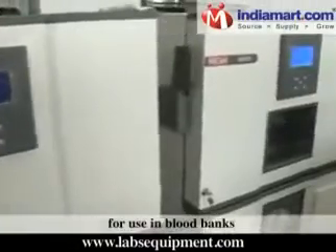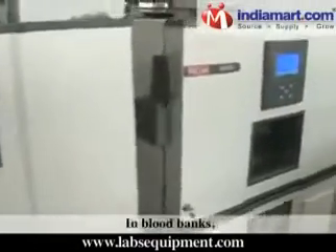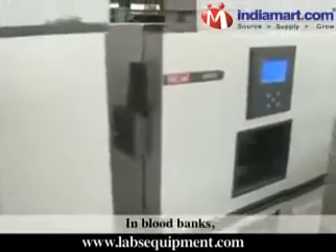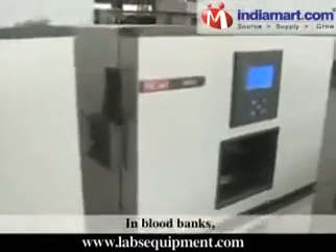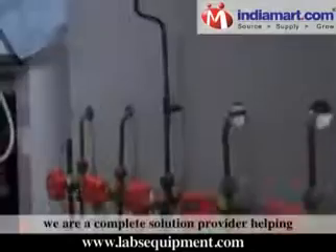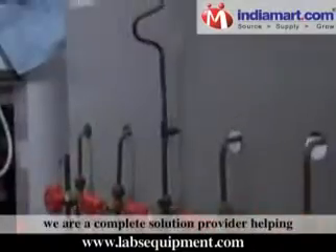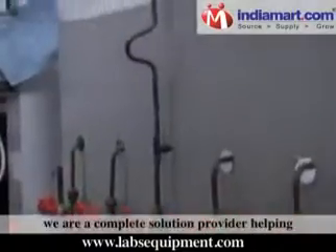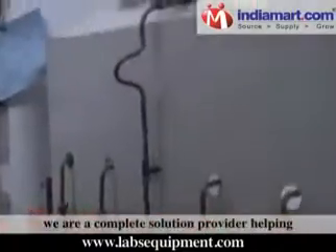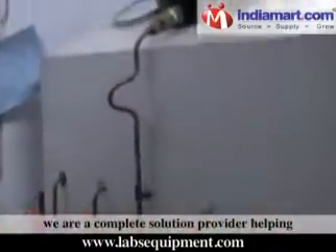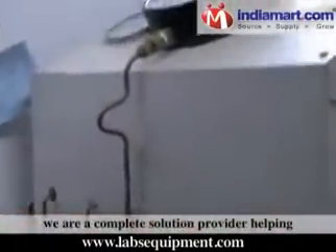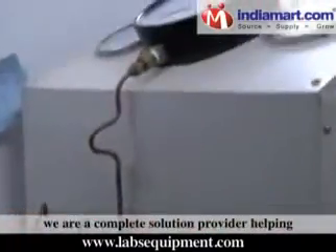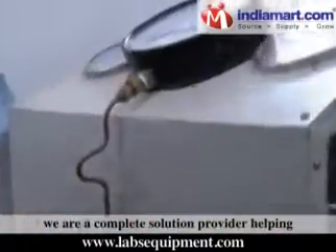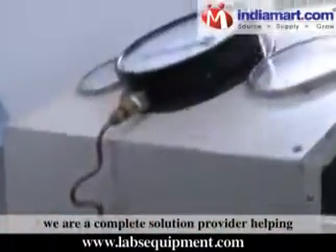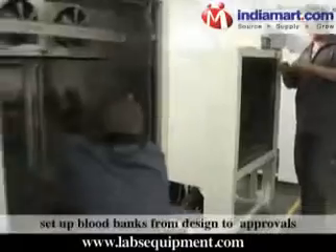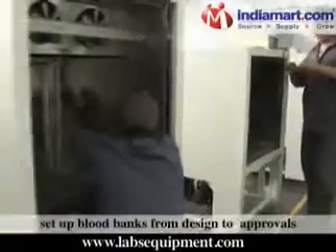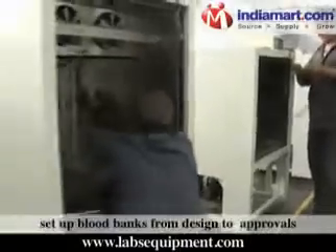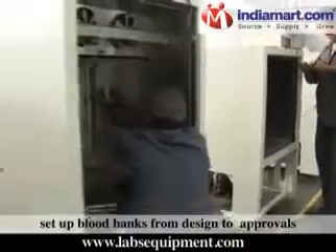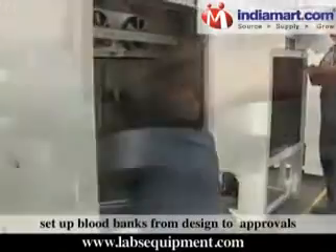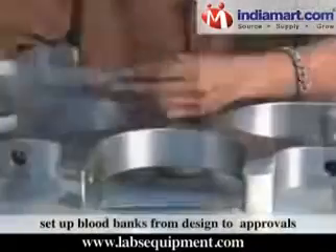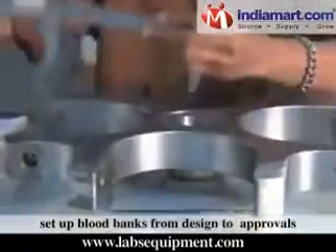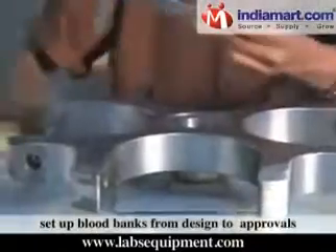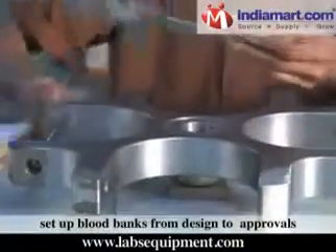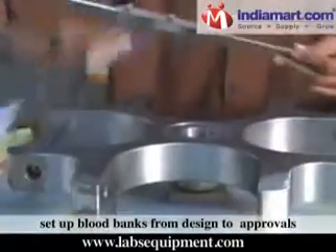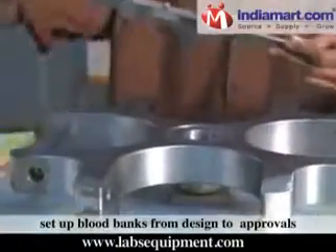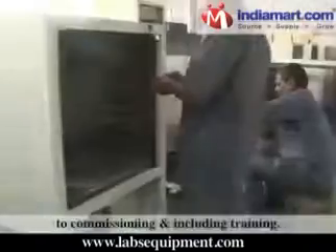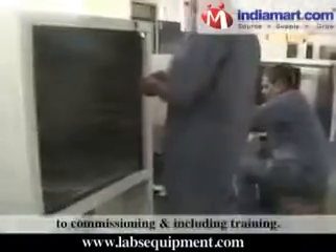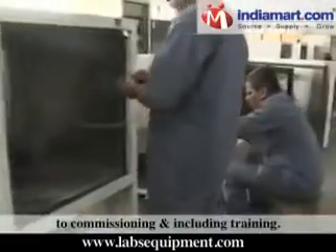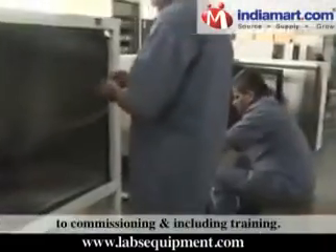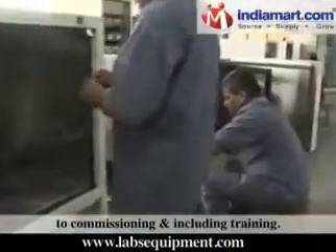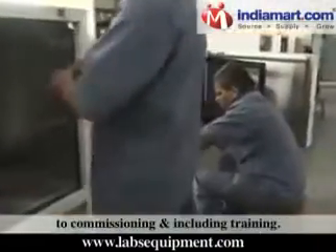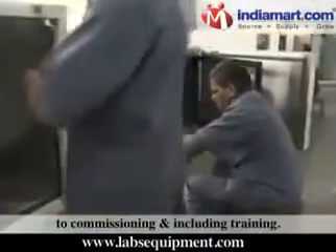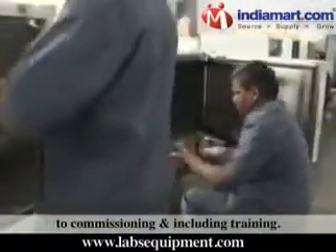In blood banks, we are a complete solution provider, helping set up blood banks from design to approvals to commissioning, including training.